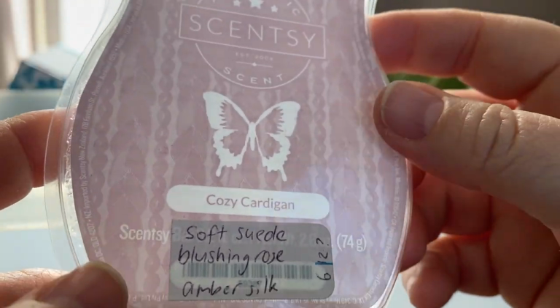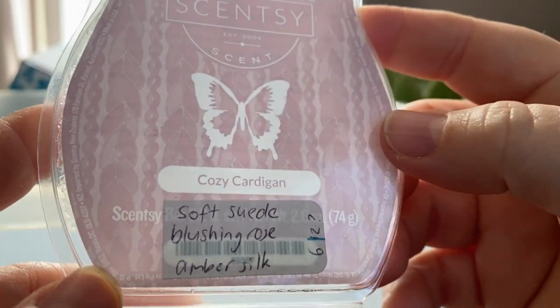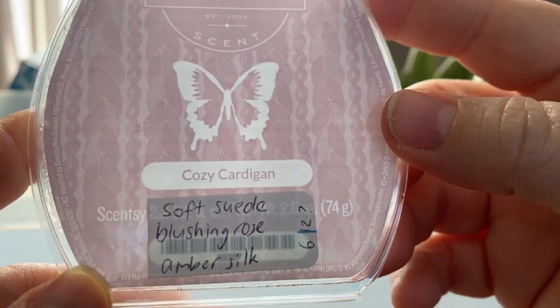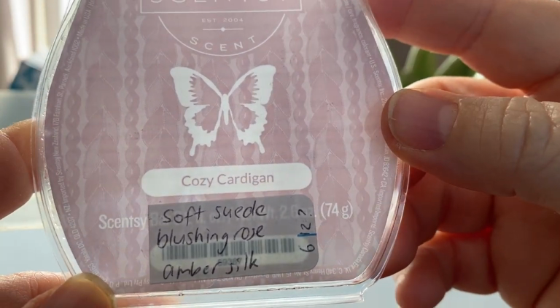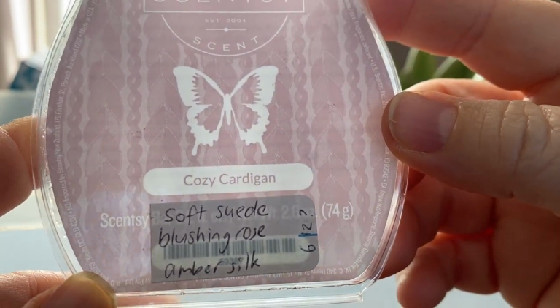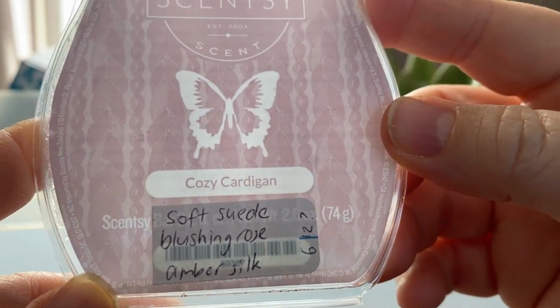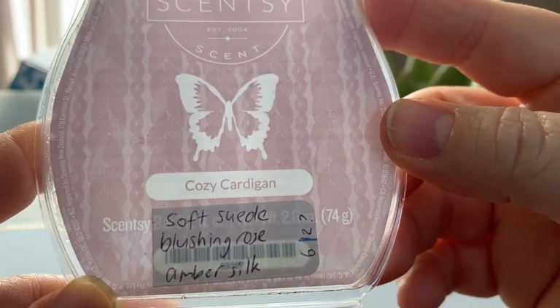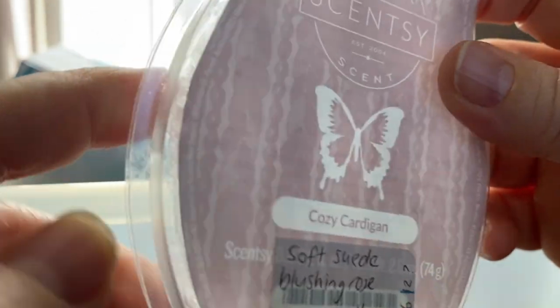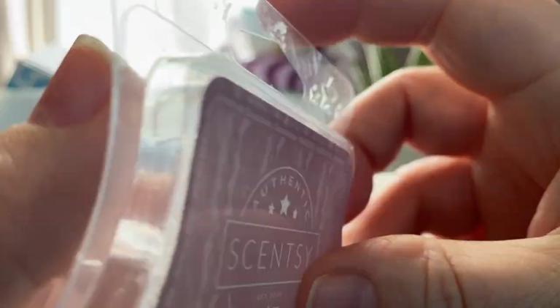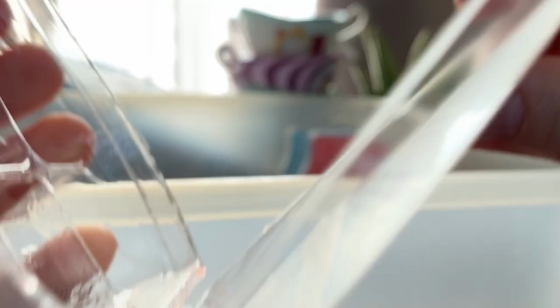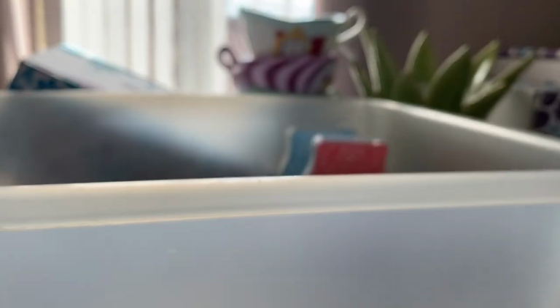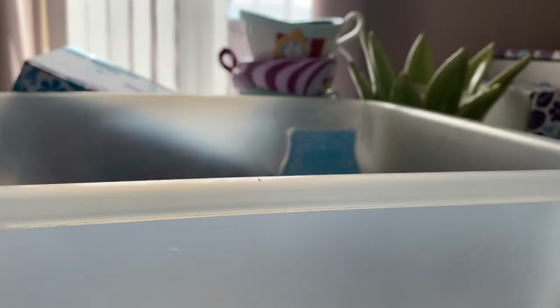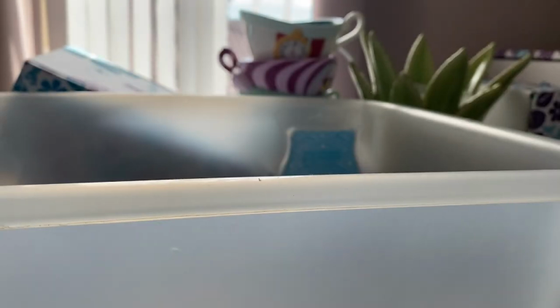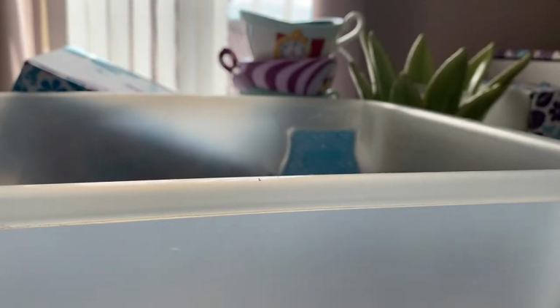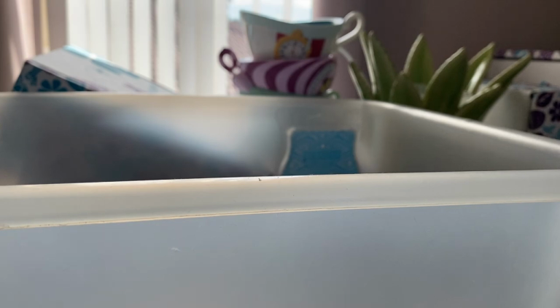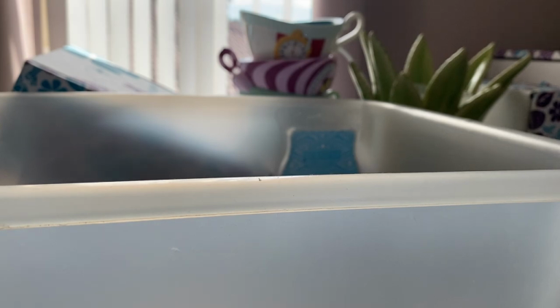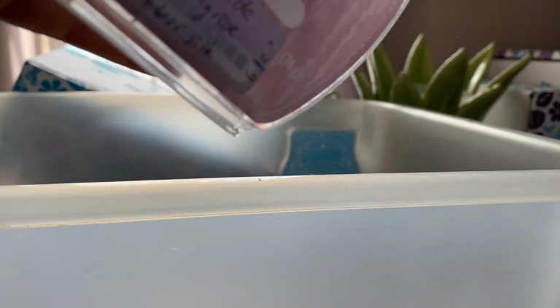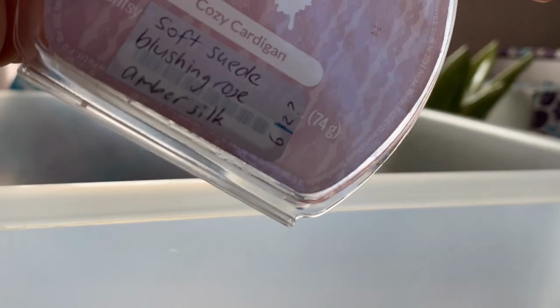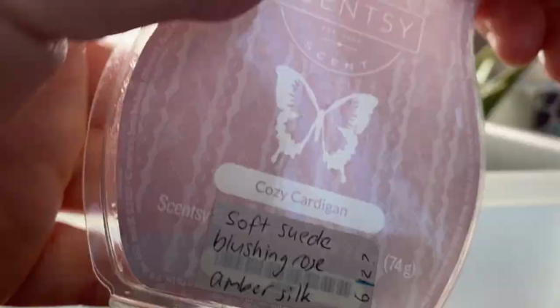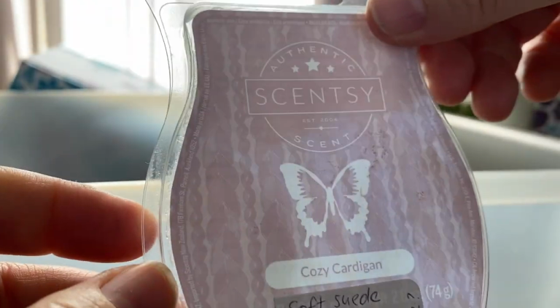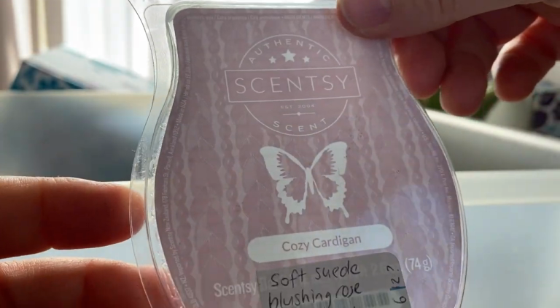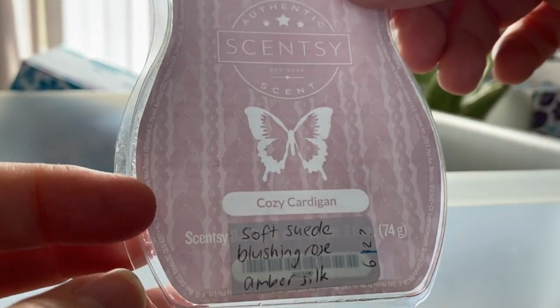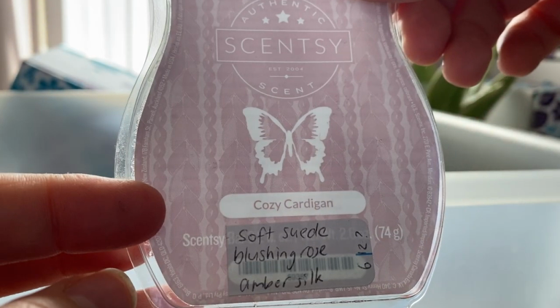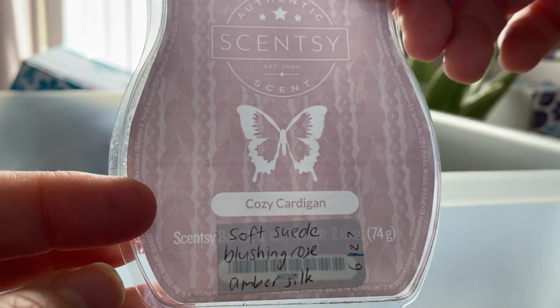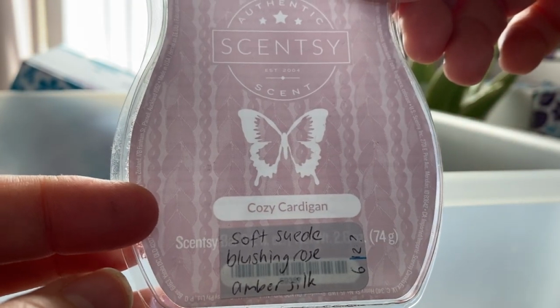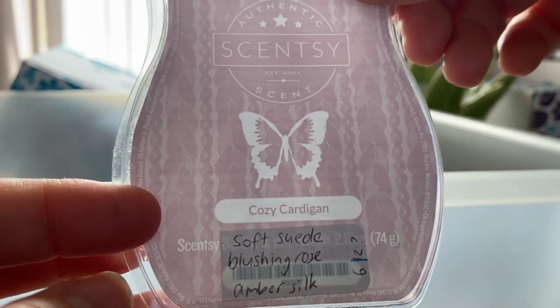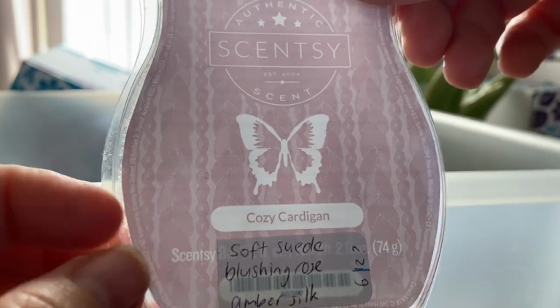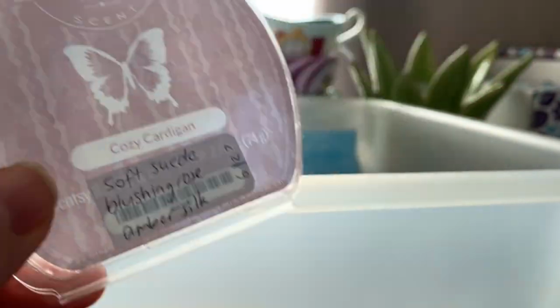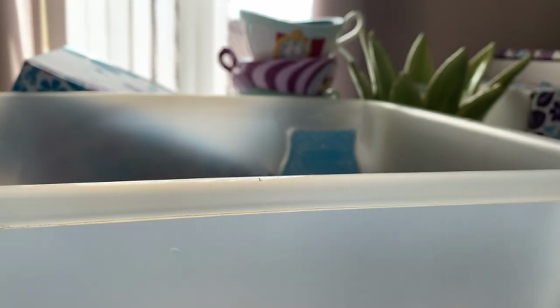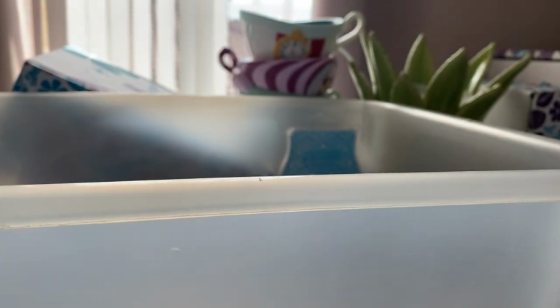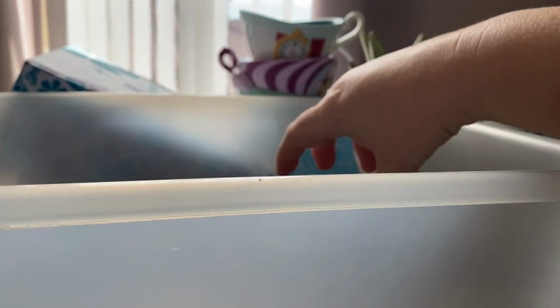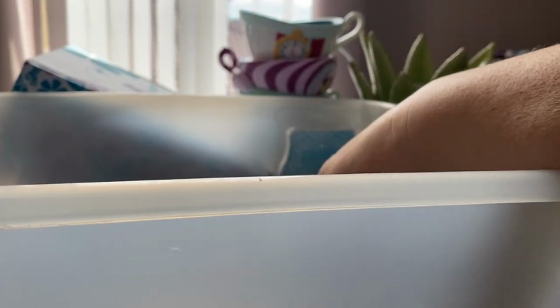Cozy Cardigan — soft suede, blushing rose and amber silk. I know this one's popular but I don't know, I don't really like it. No, I wouldn't buy that again.